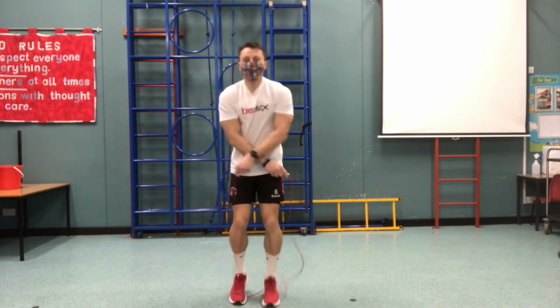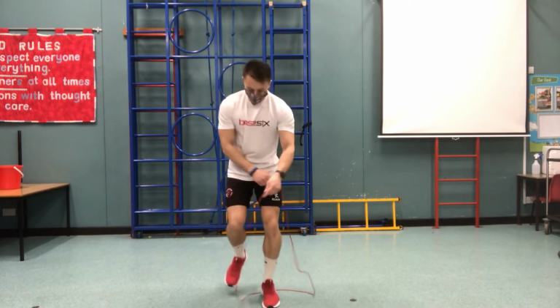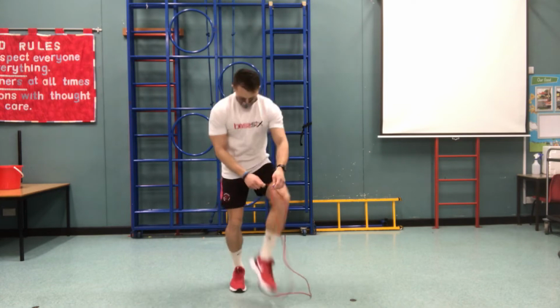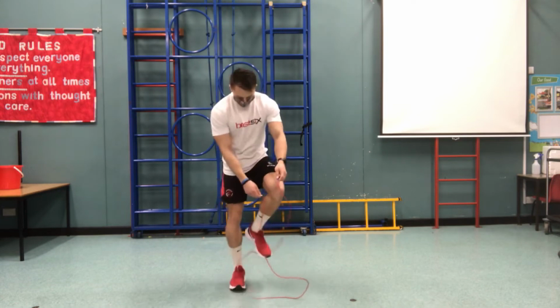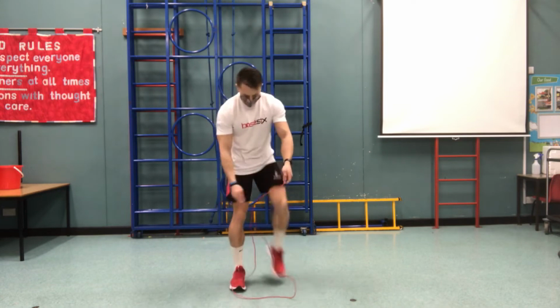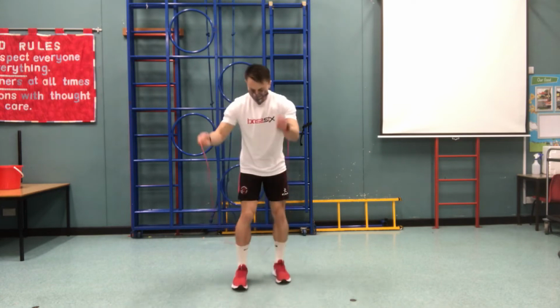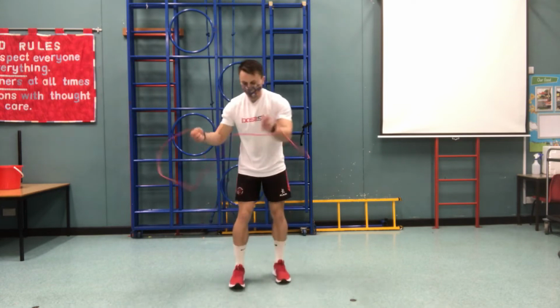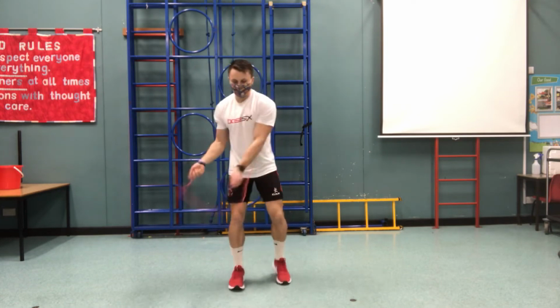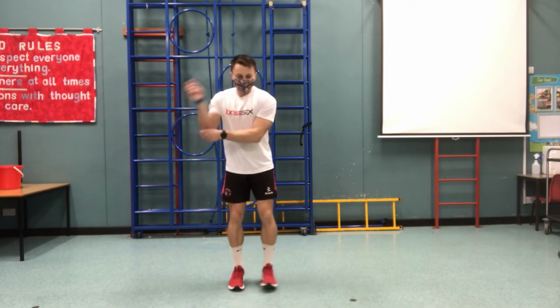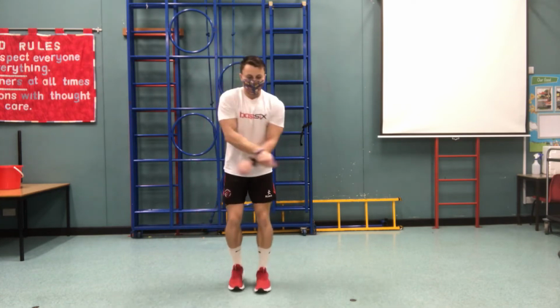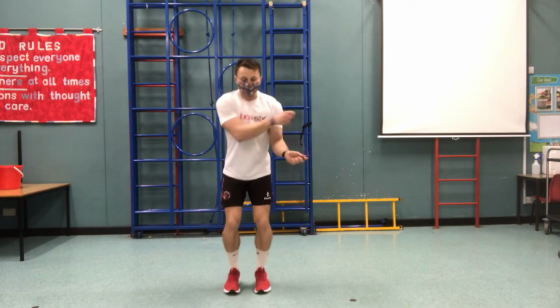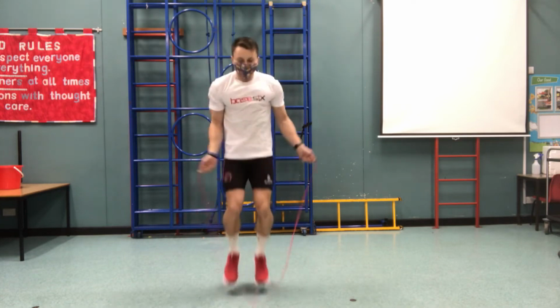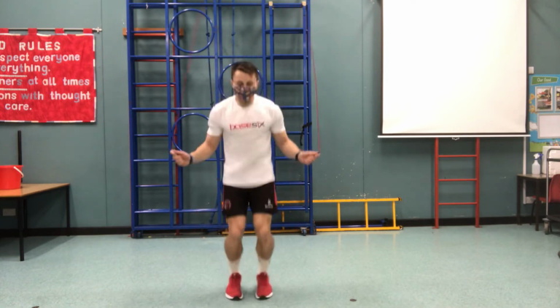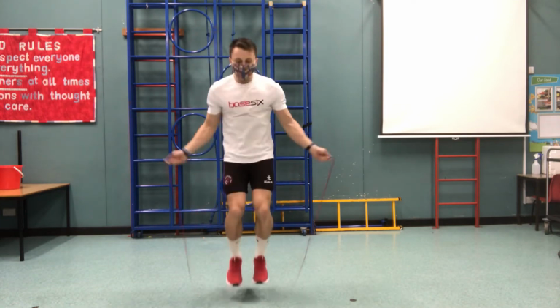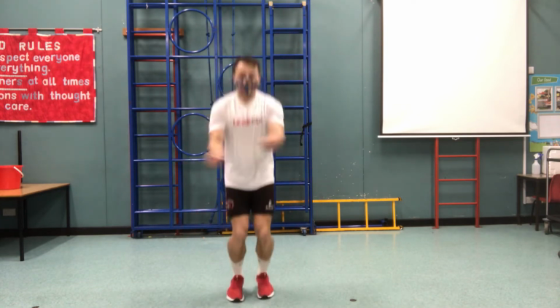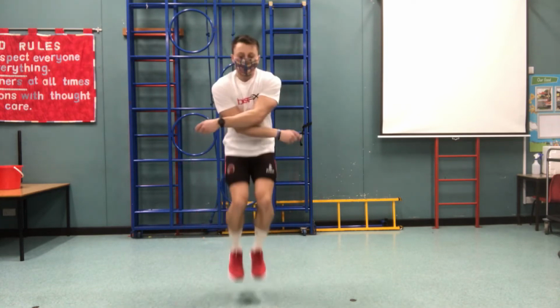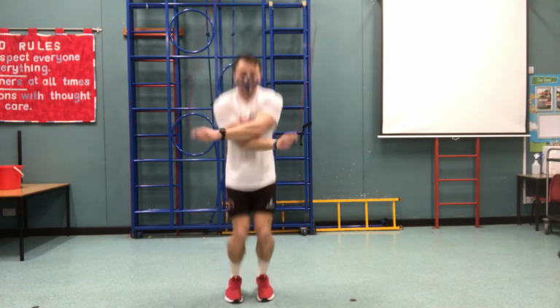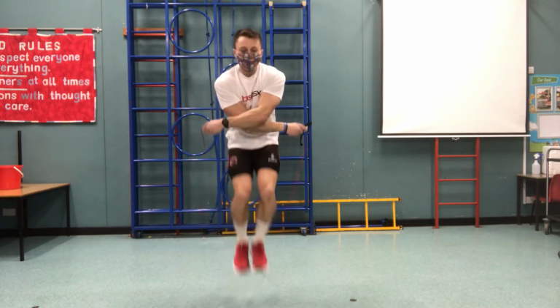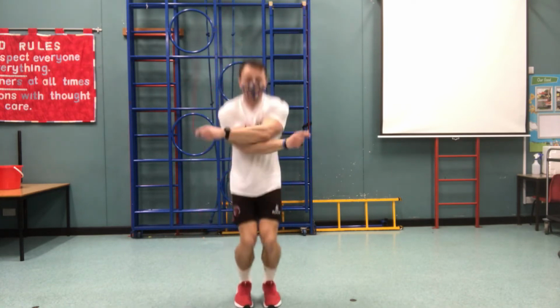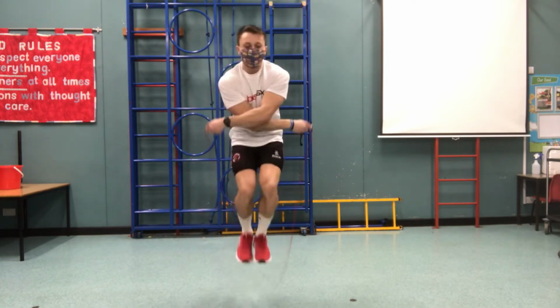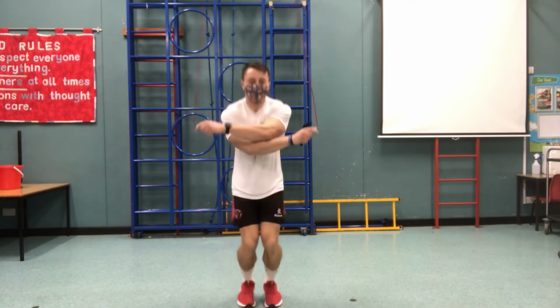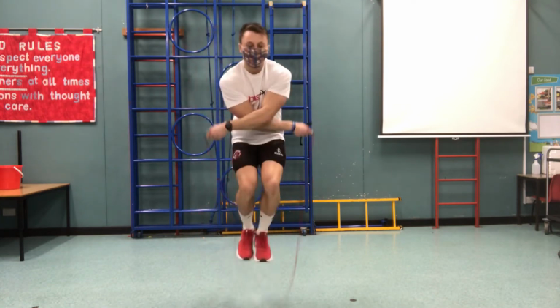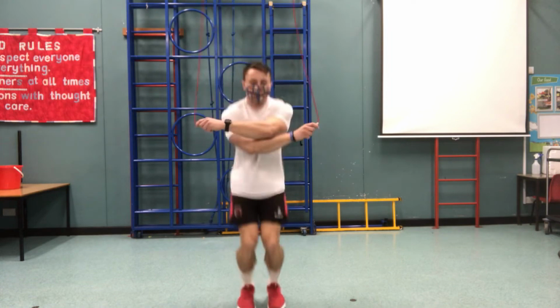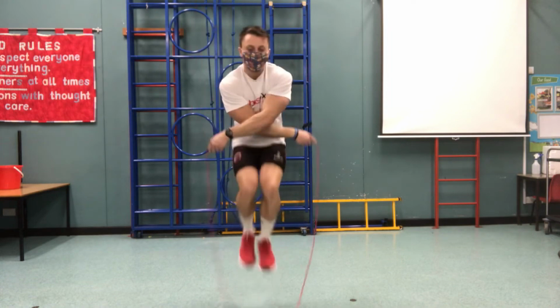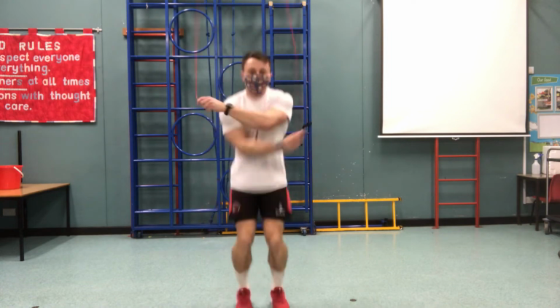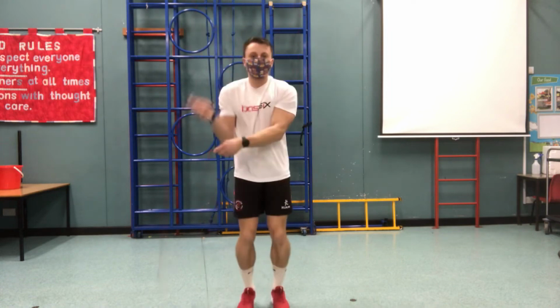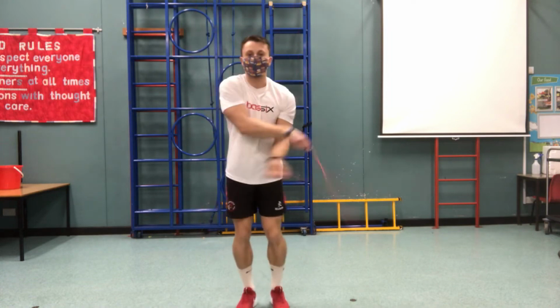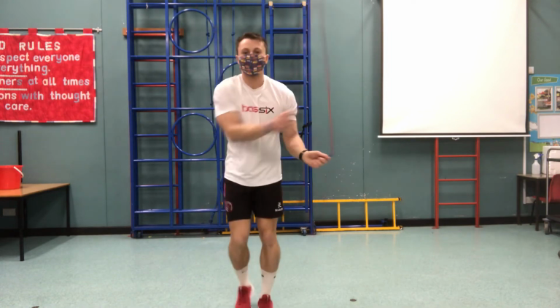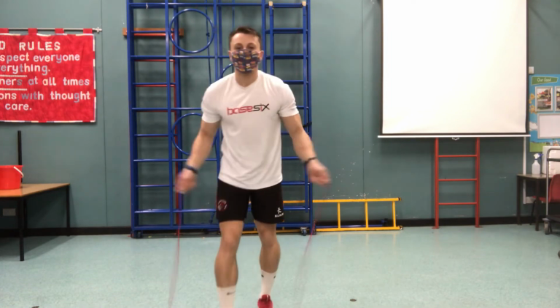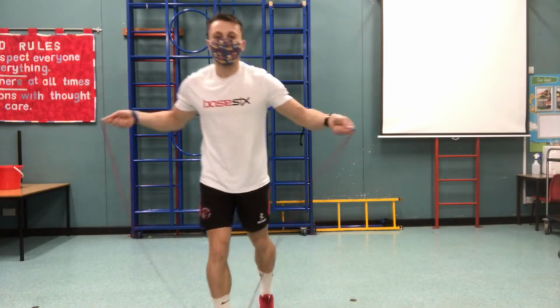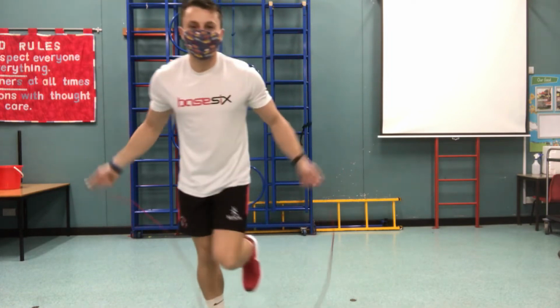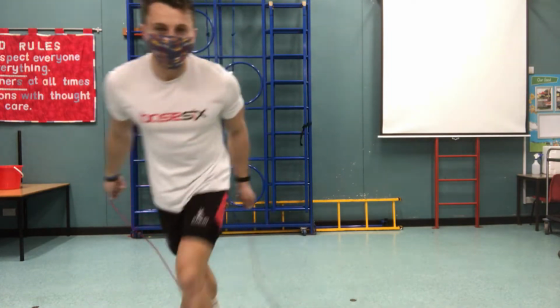That was four. One more go. So you keep your hands in the crossover position. And that's five. Give that one a go.